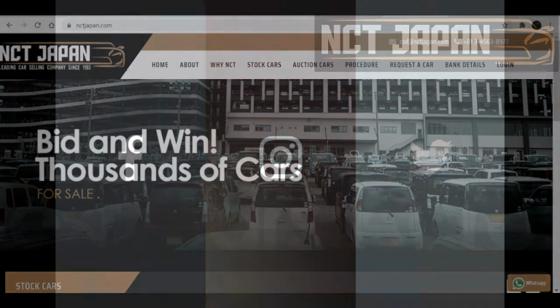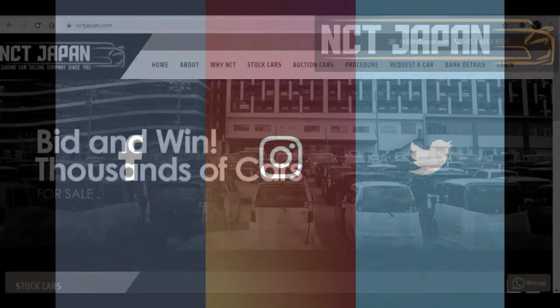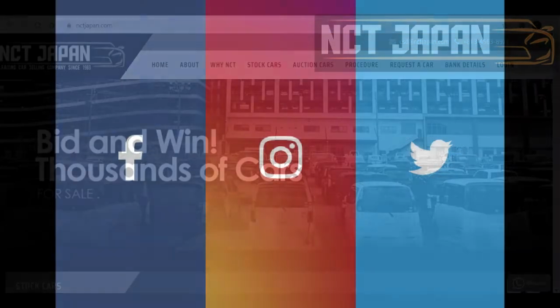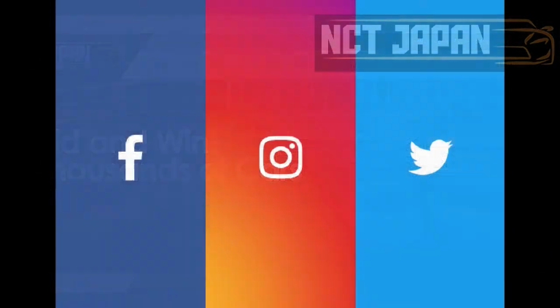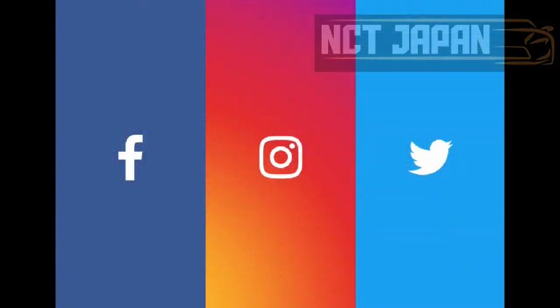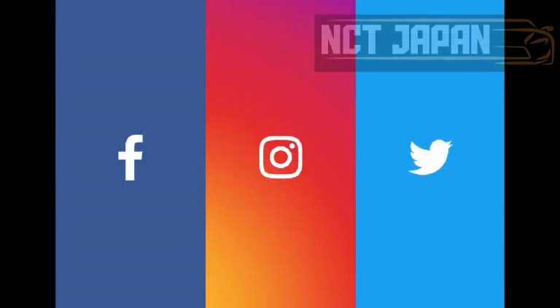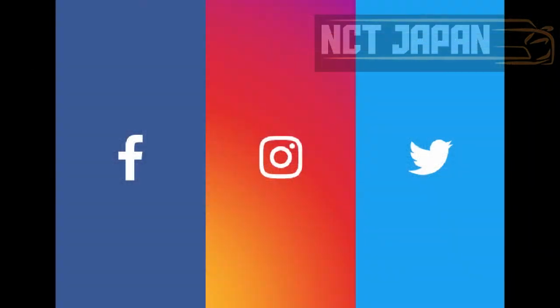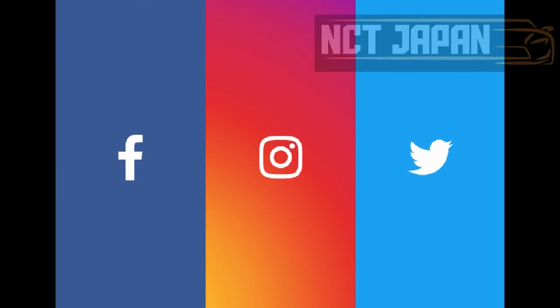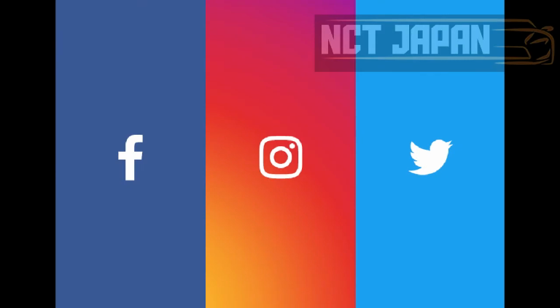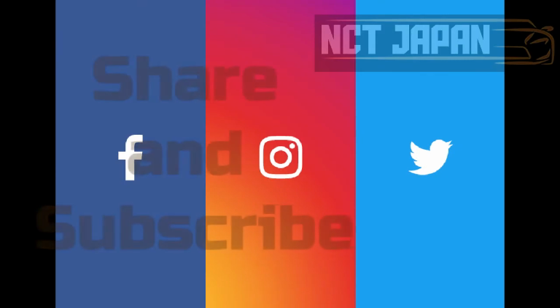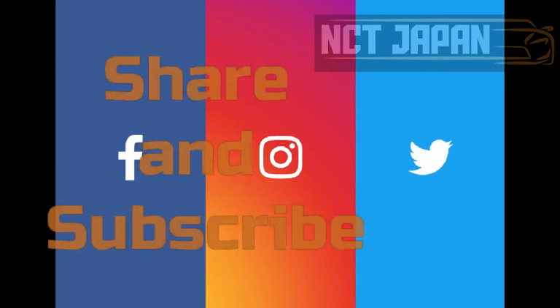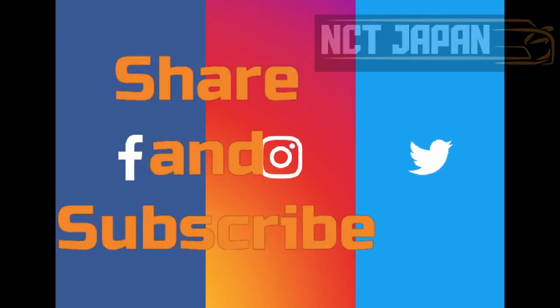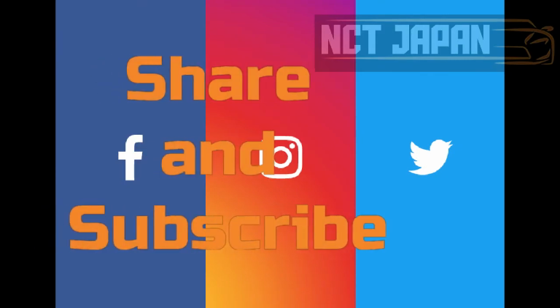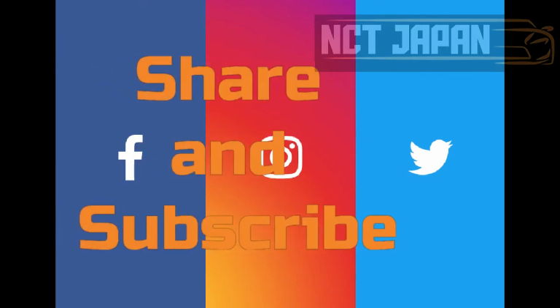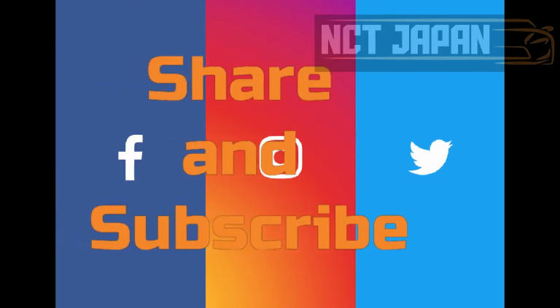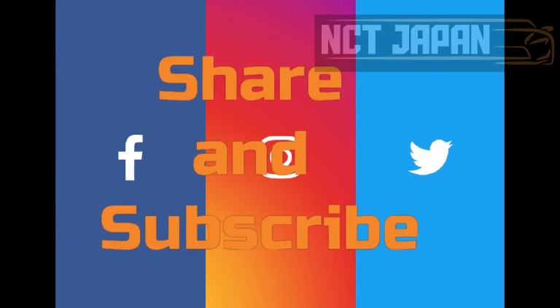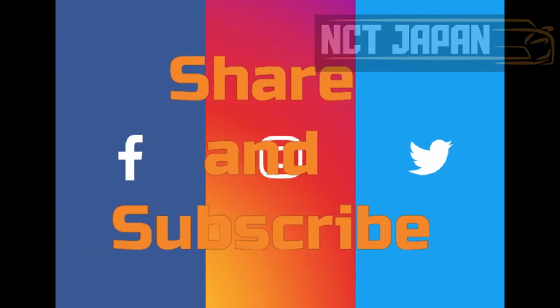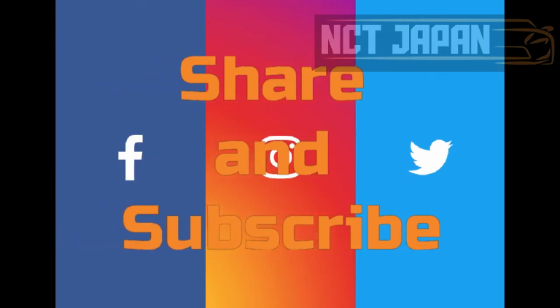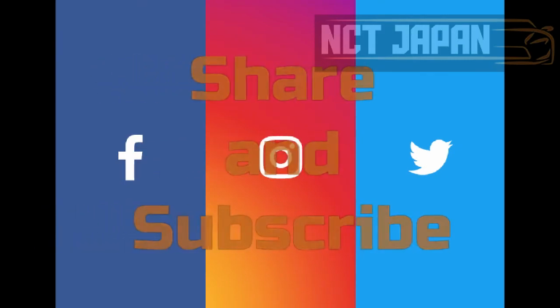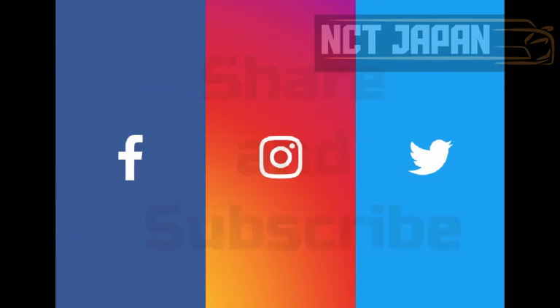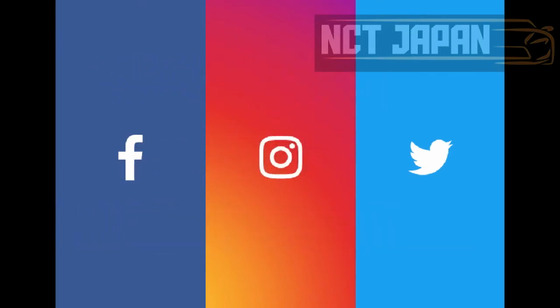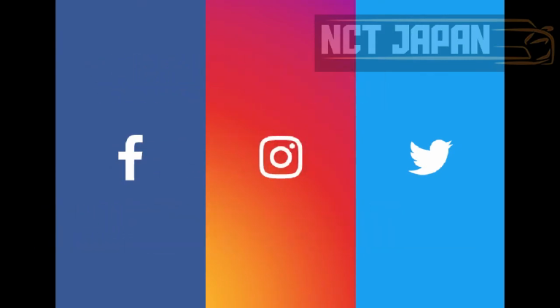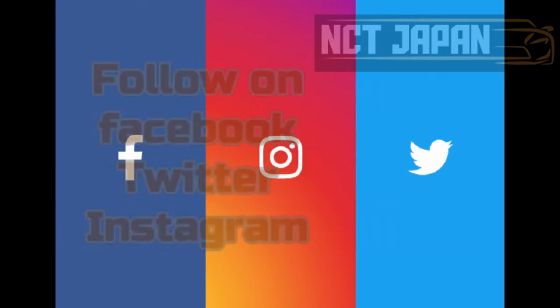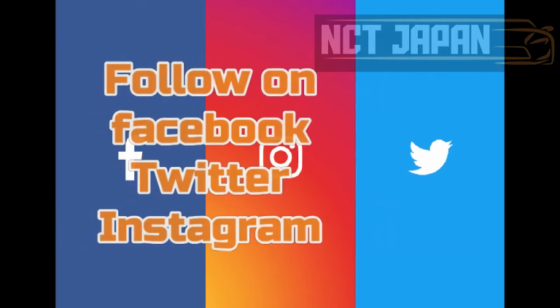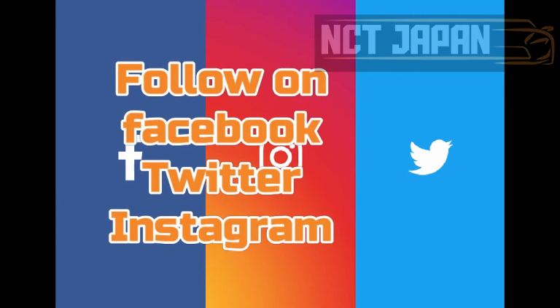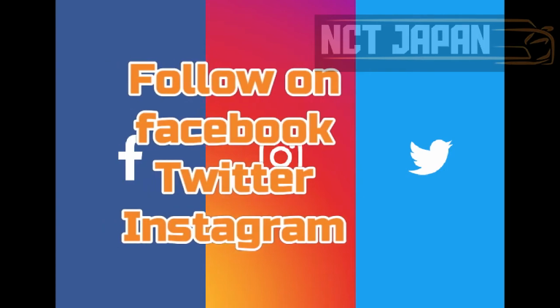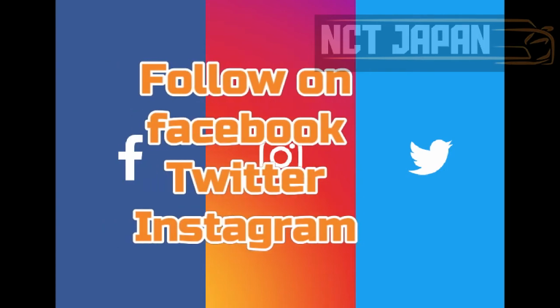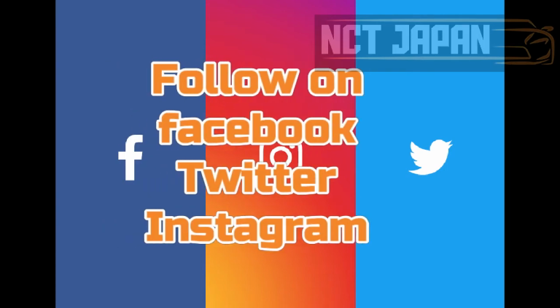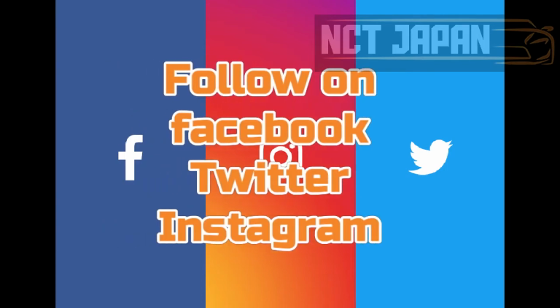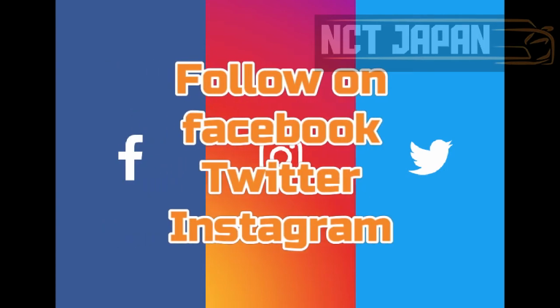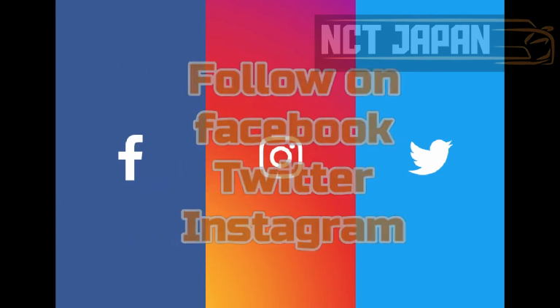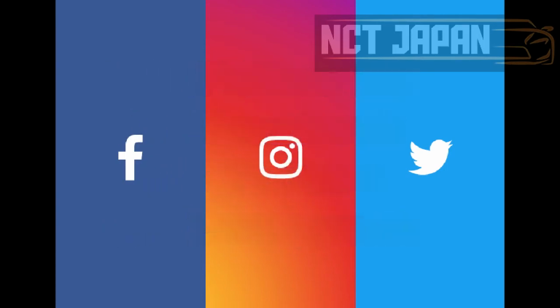Hope it's informative. If so, please support by sharing and subscribing. Wait for the next video and follow our social media platforms. Links are in the description.